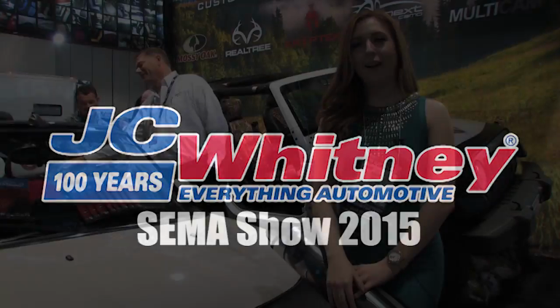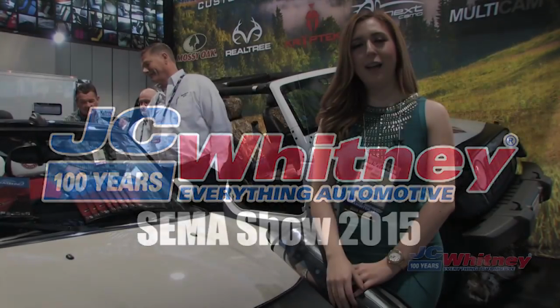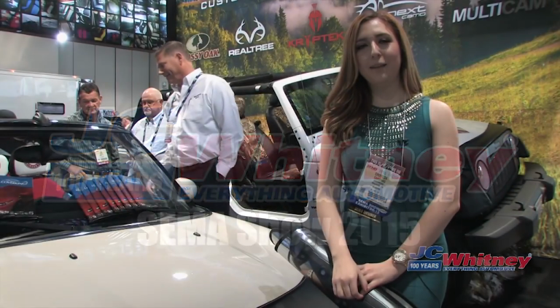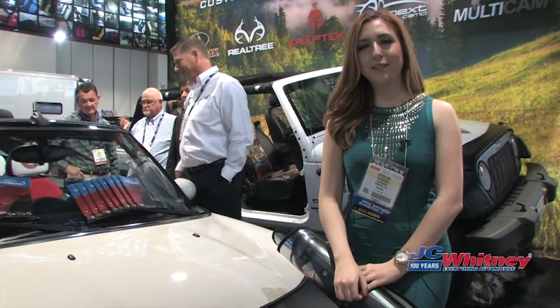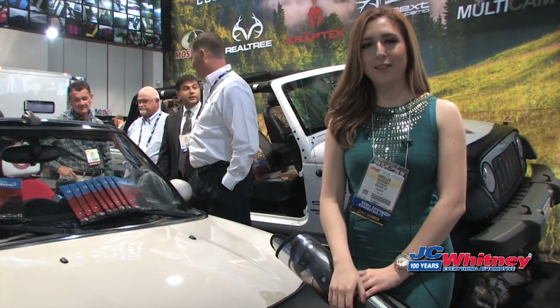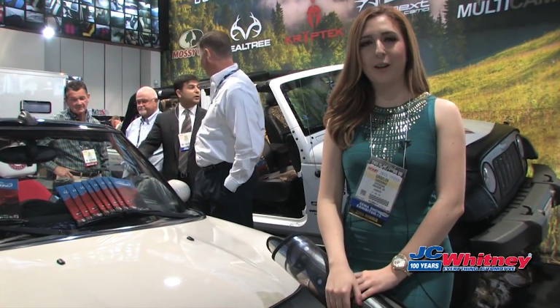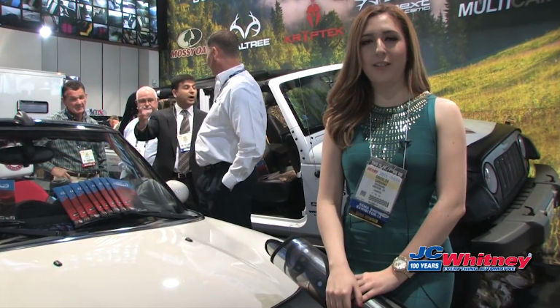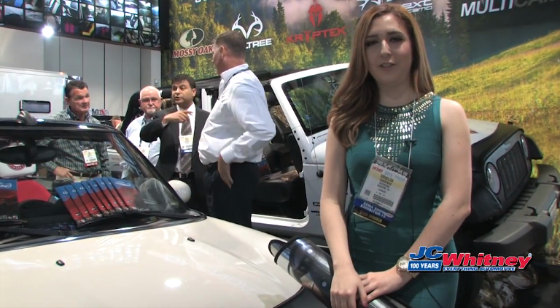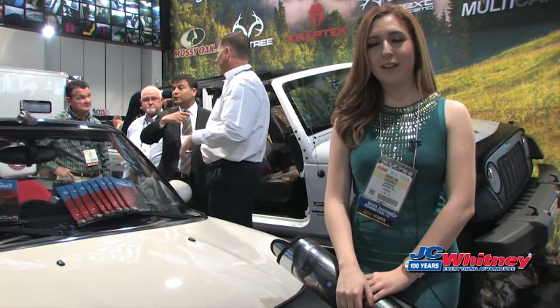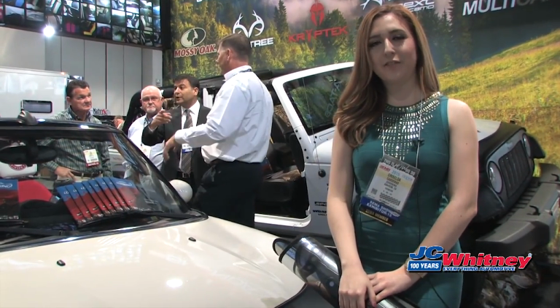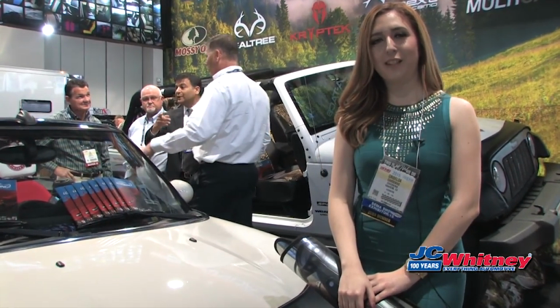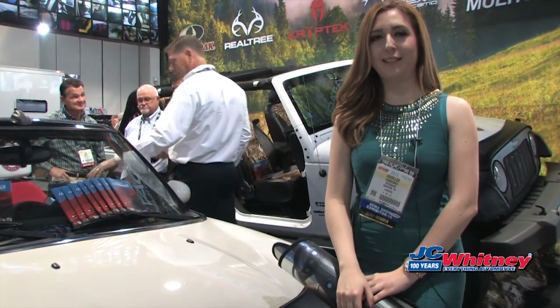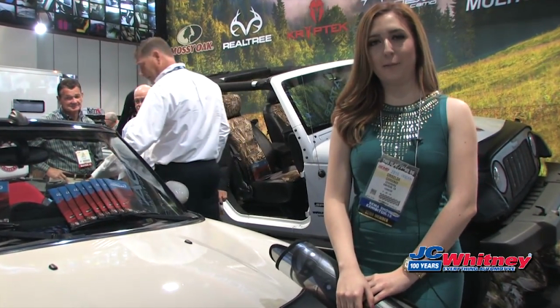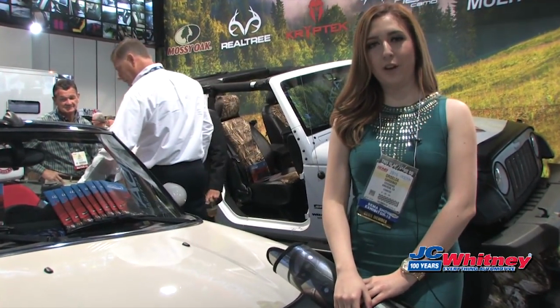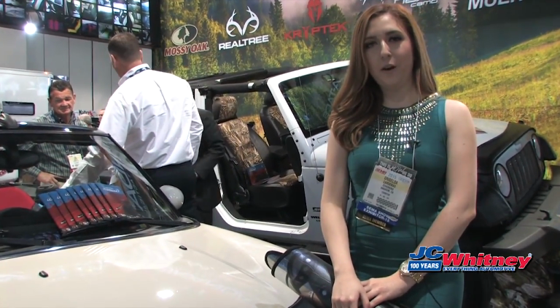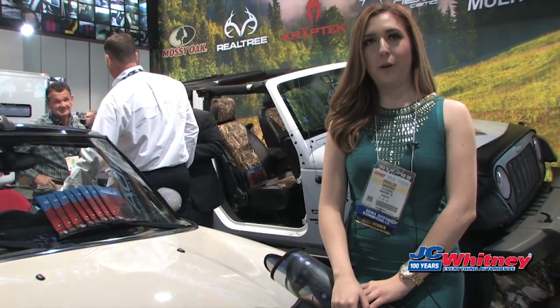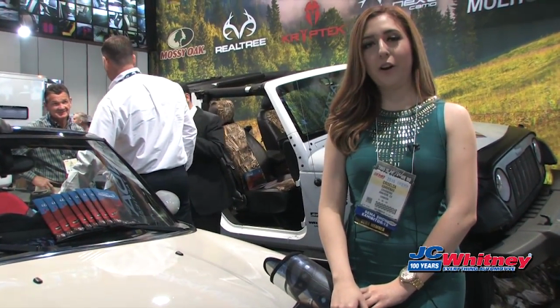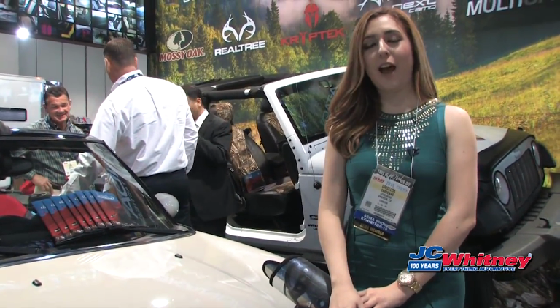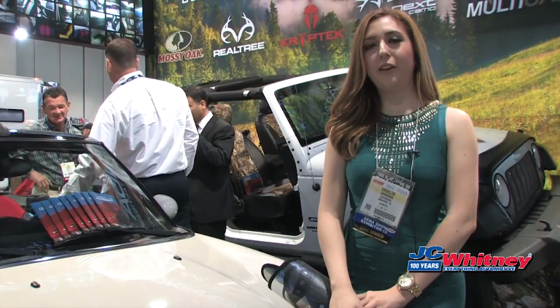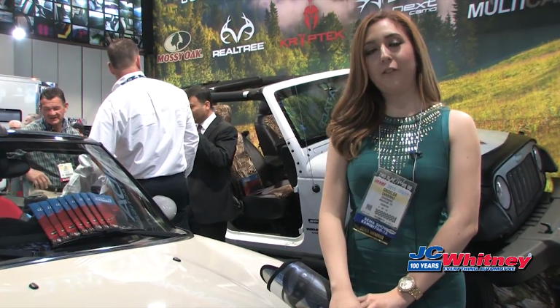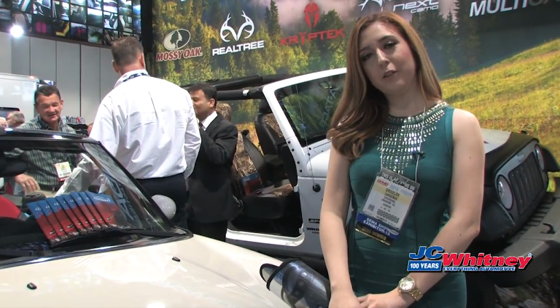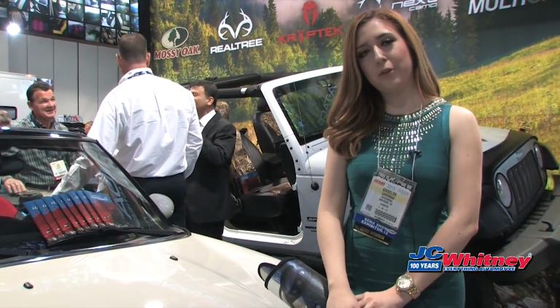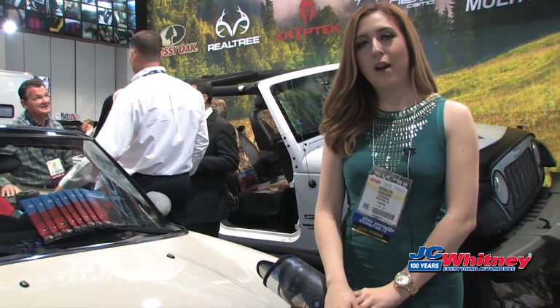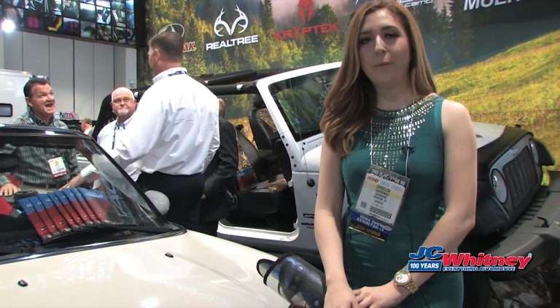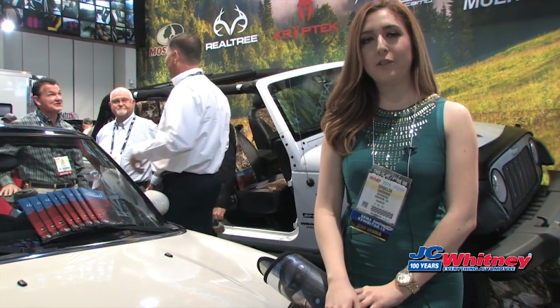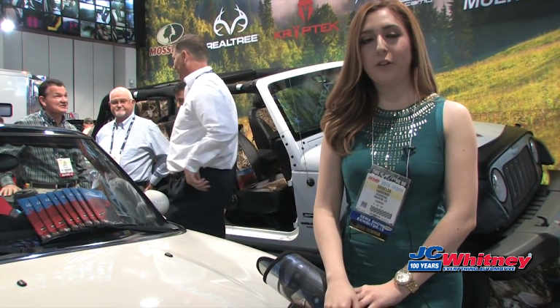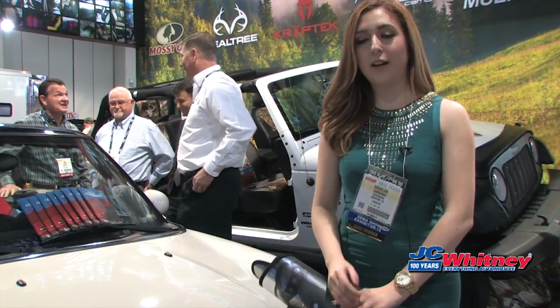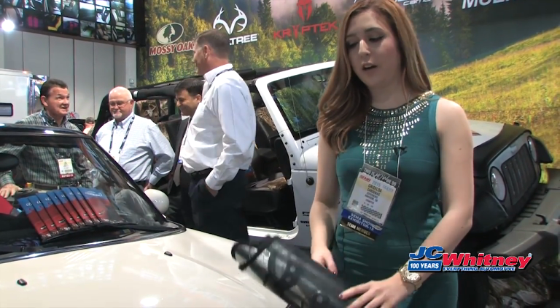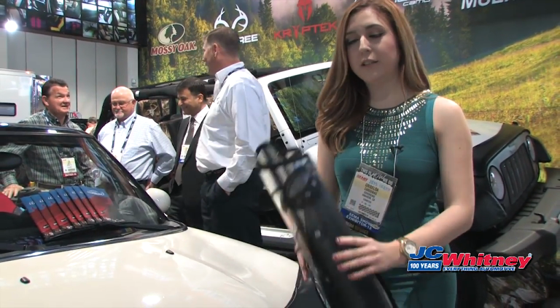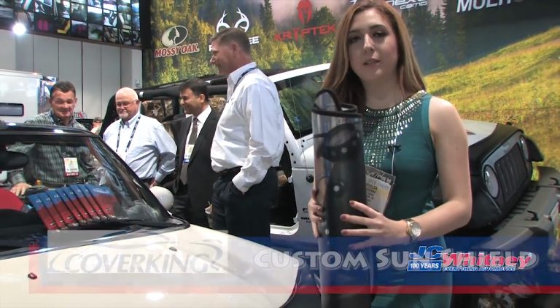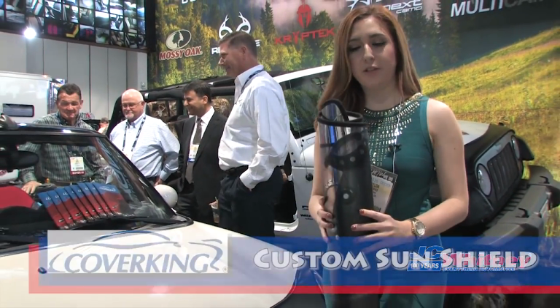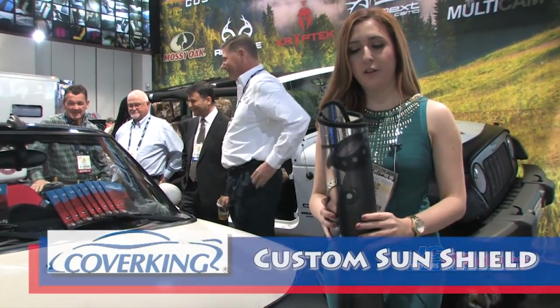Hi, my name is Griselda and we are at the 2015 SEMA show. We are currently at the CoverKing booth and I am here to show you guys our custom sunshield.